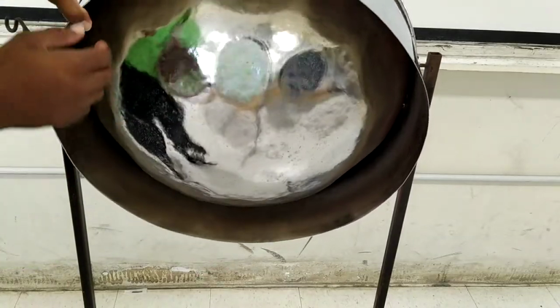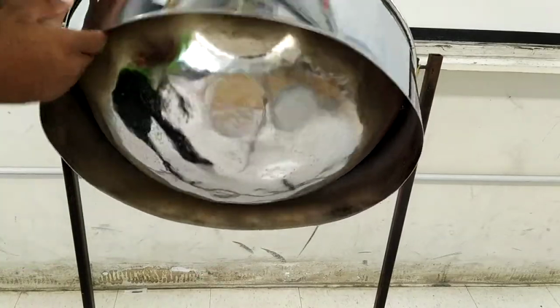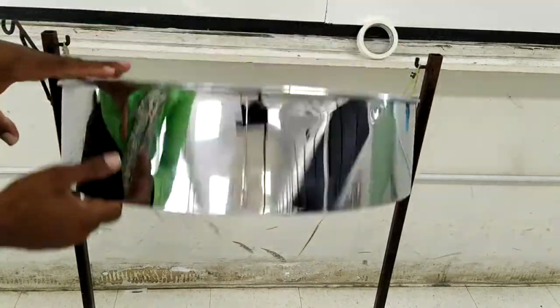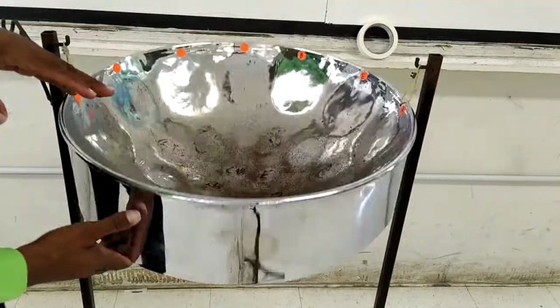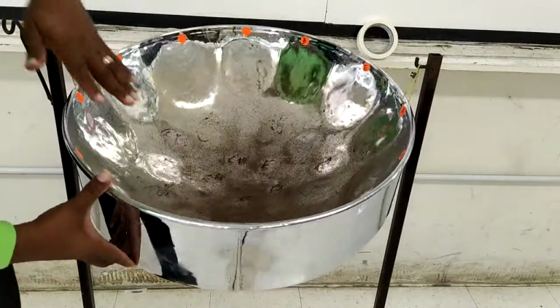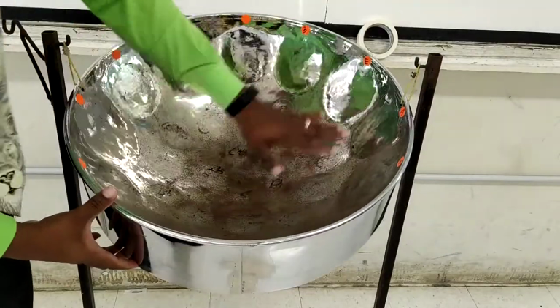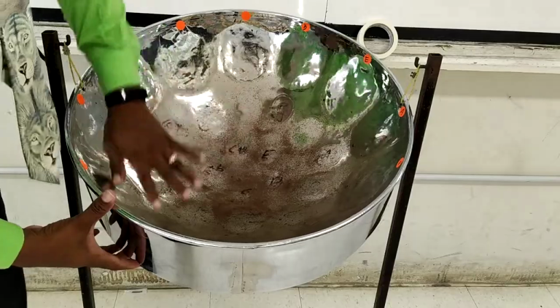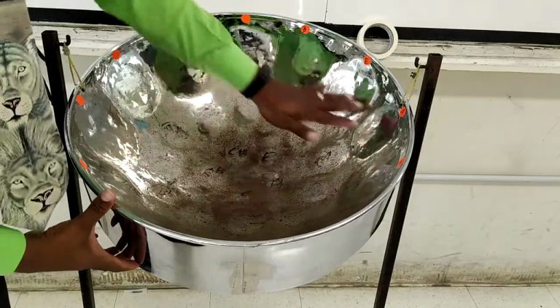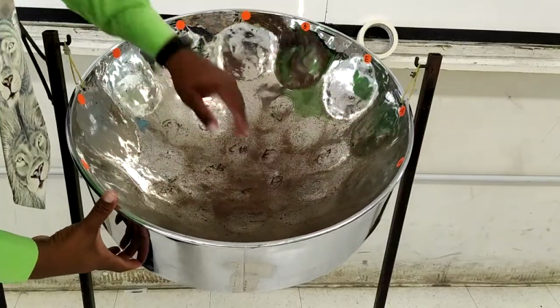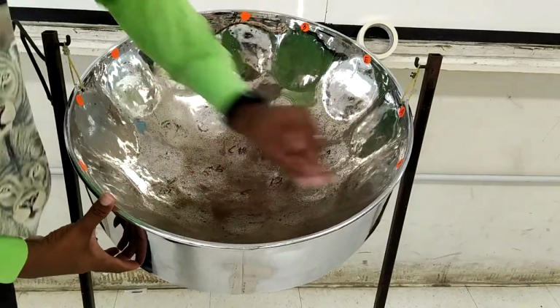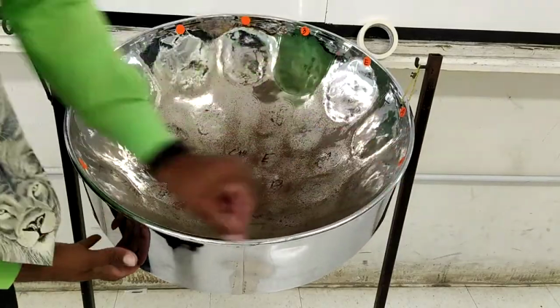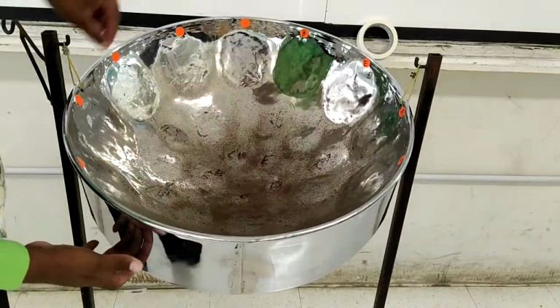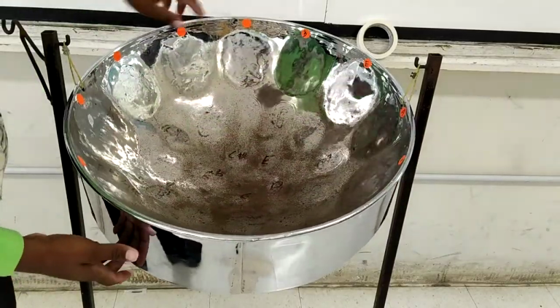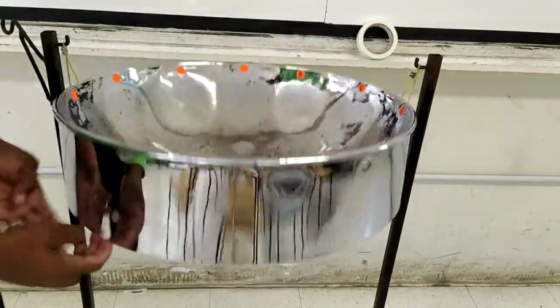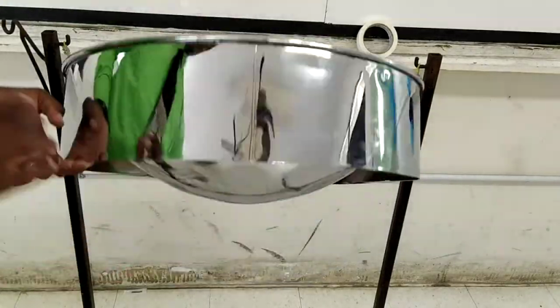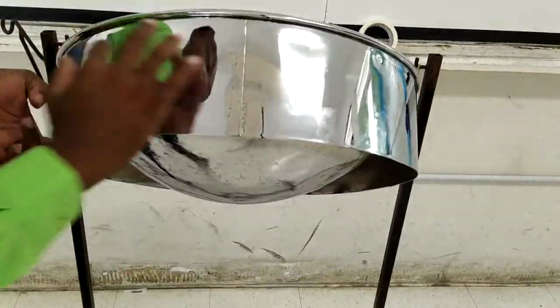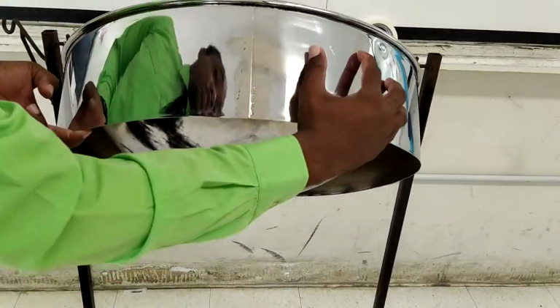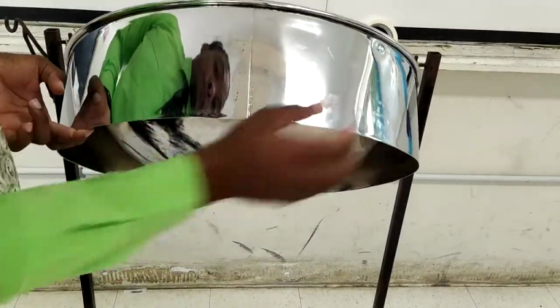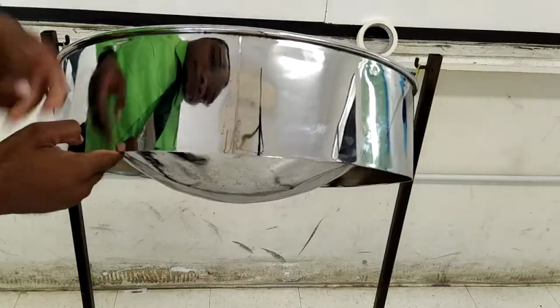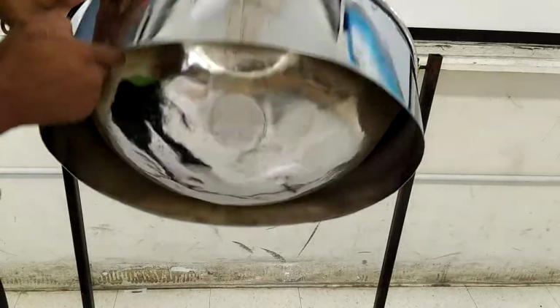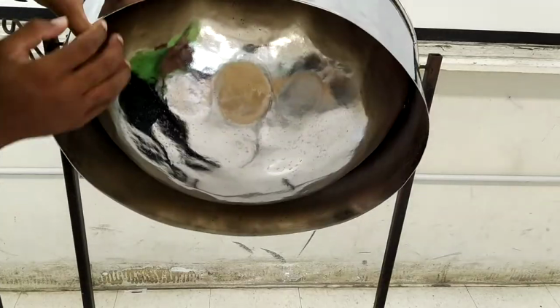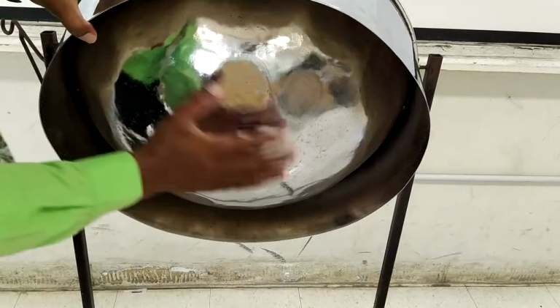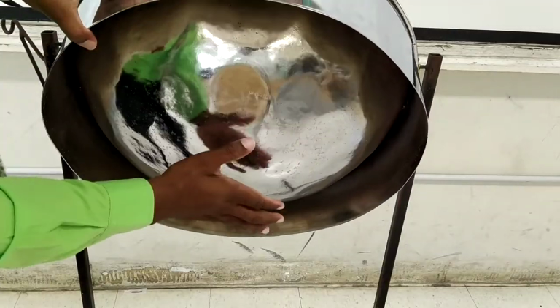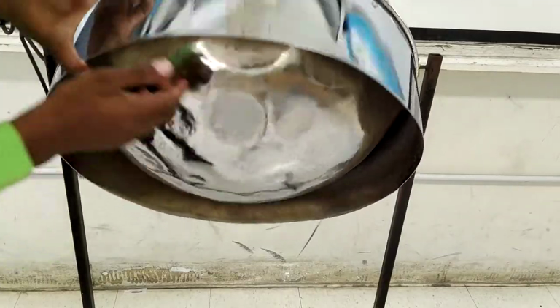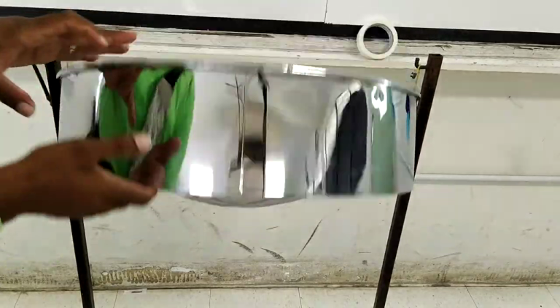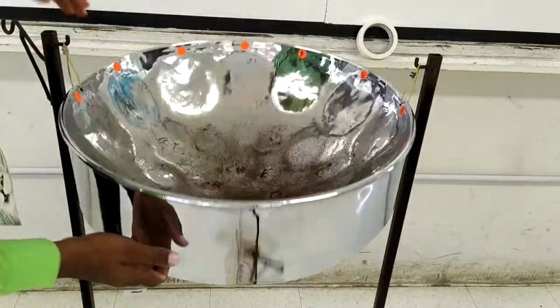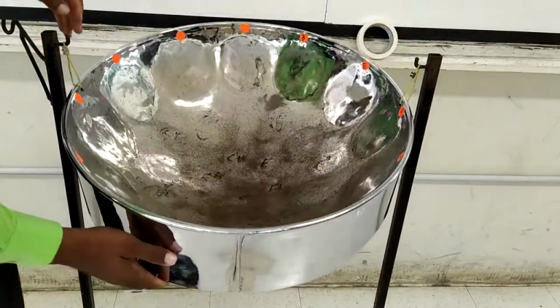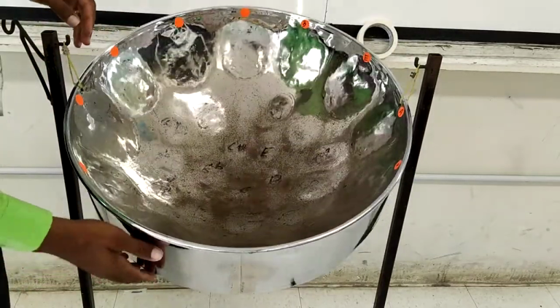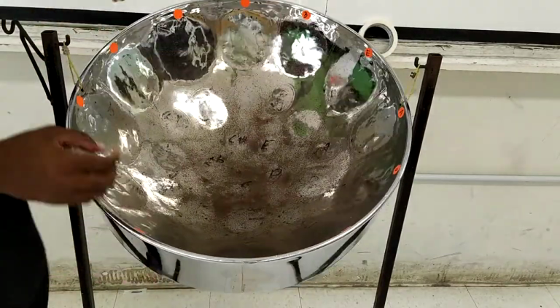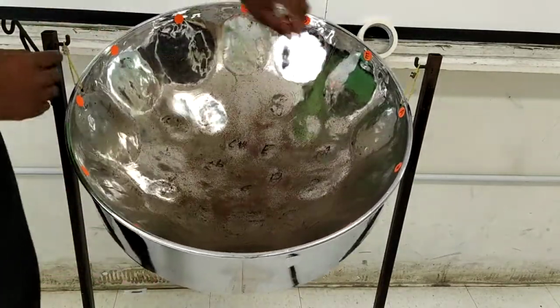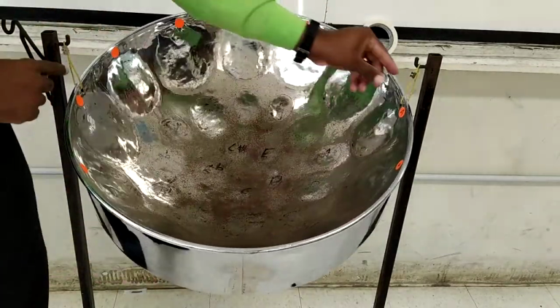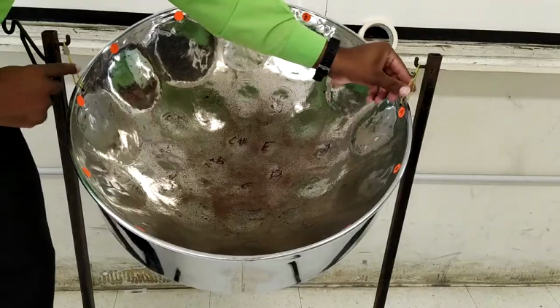Let's go through these parts again: the playing surface, the rim, the skirt, the belly. We also have the strings.